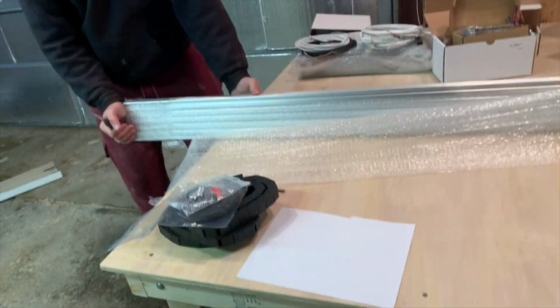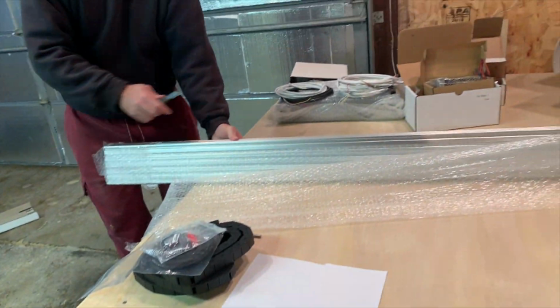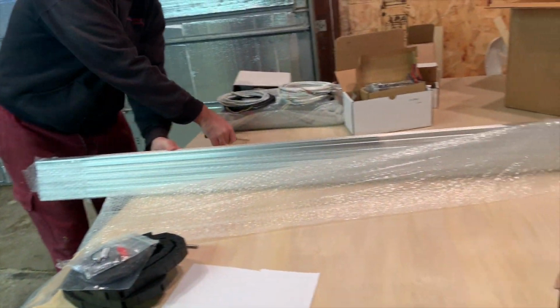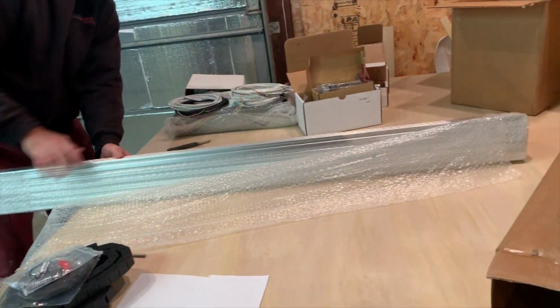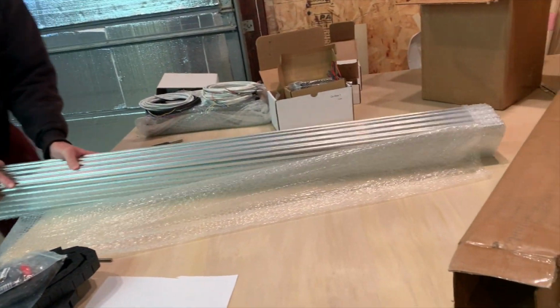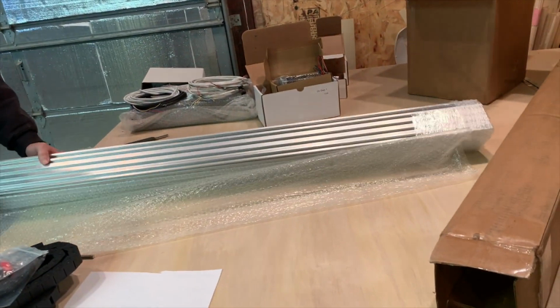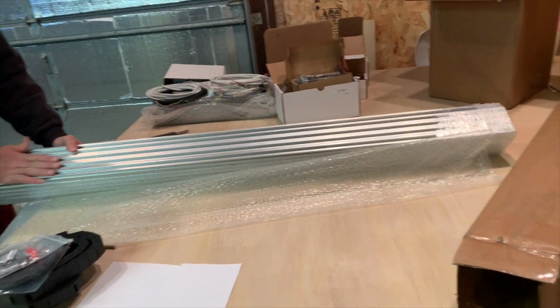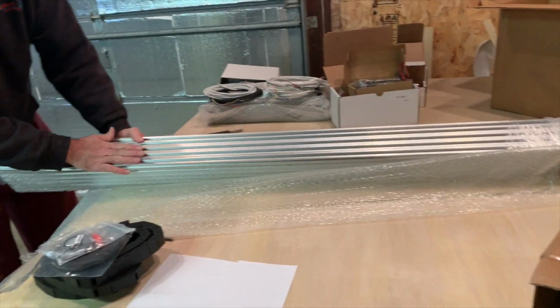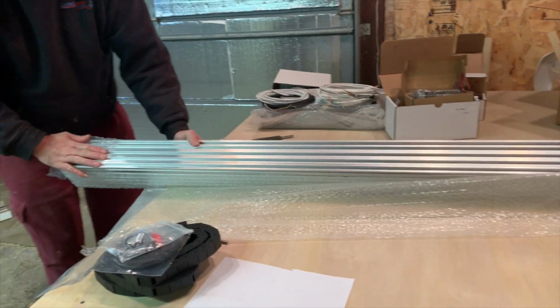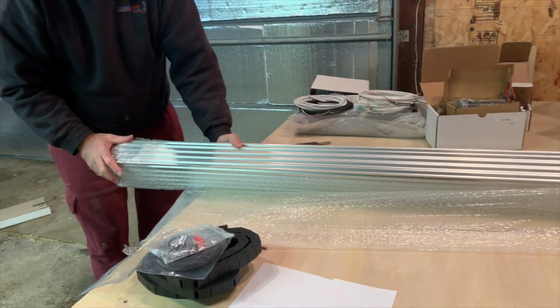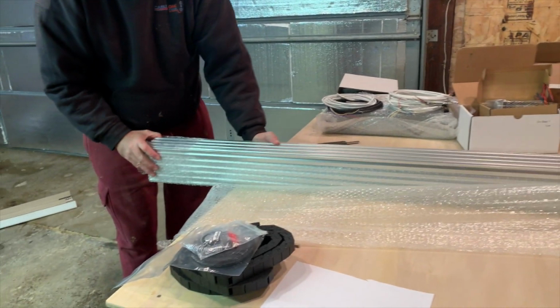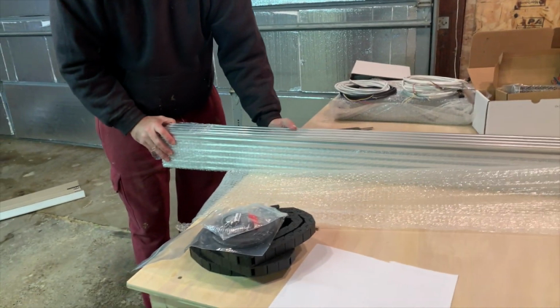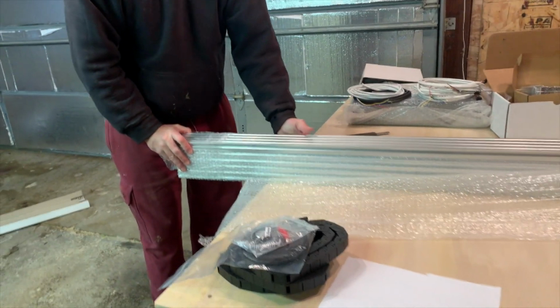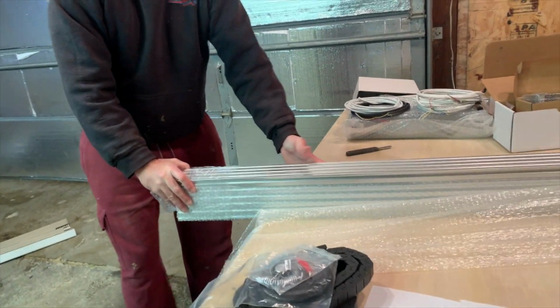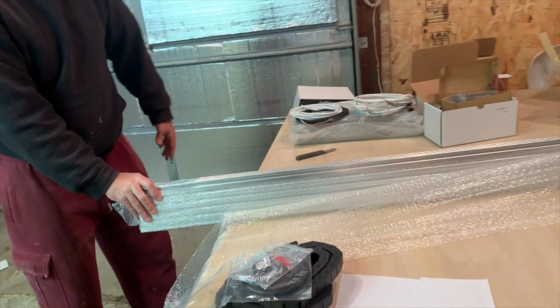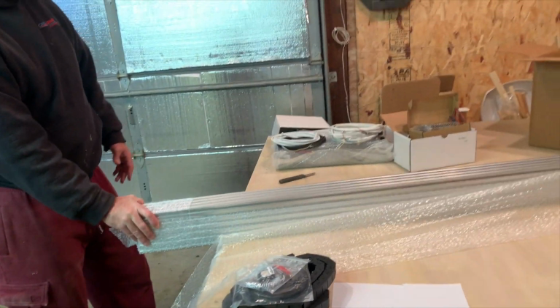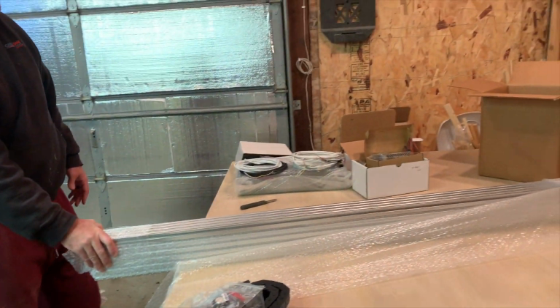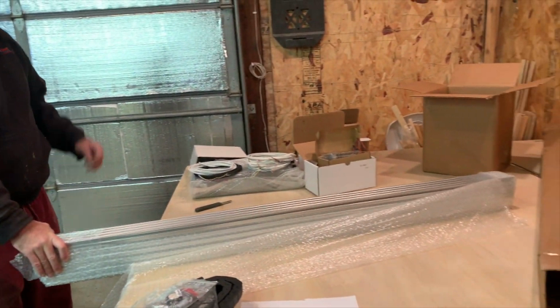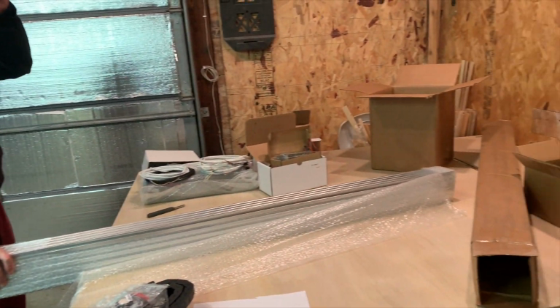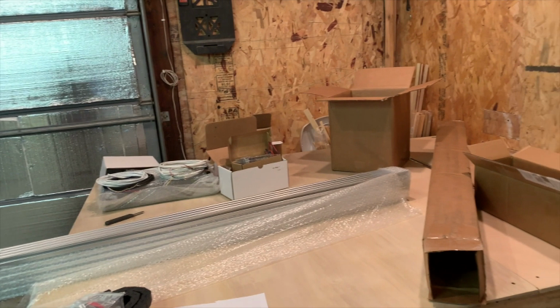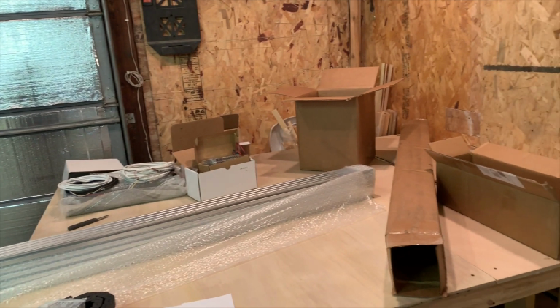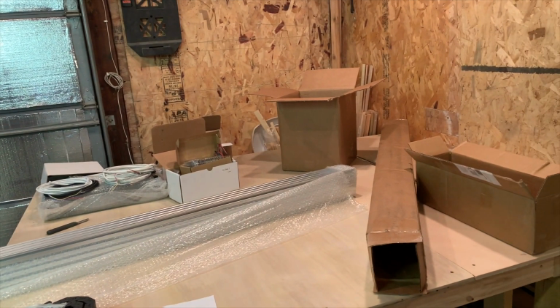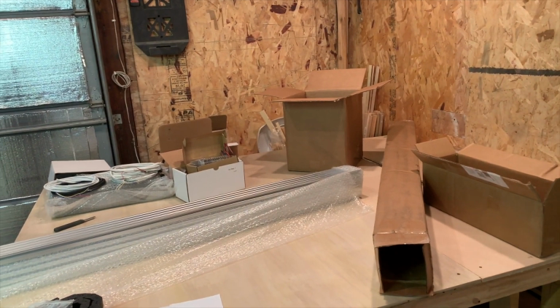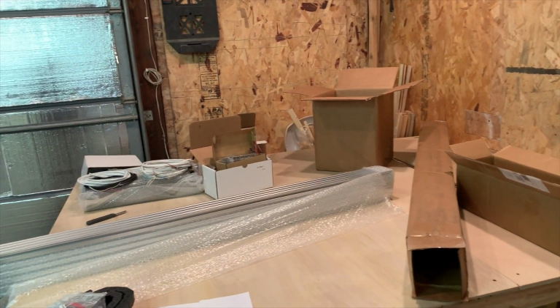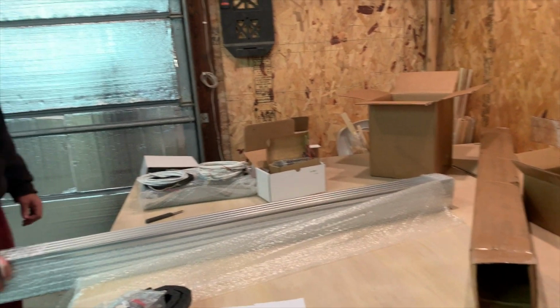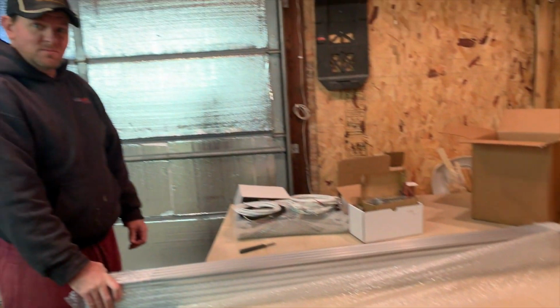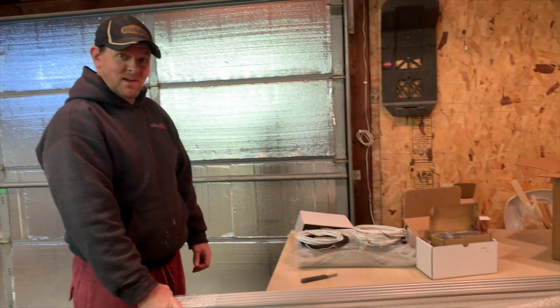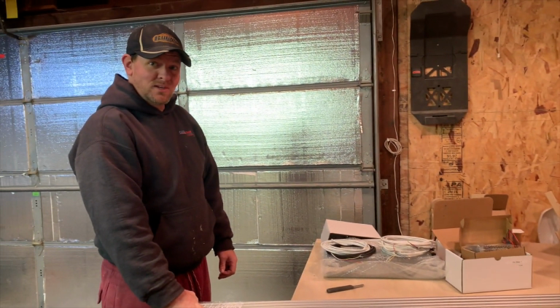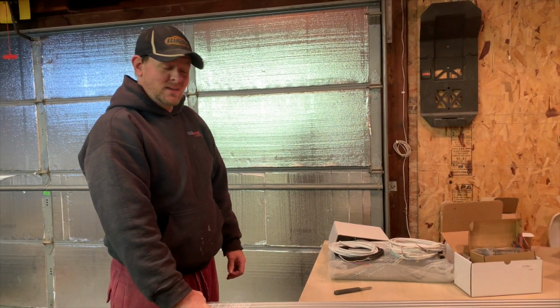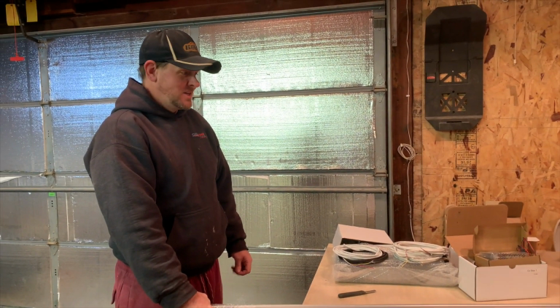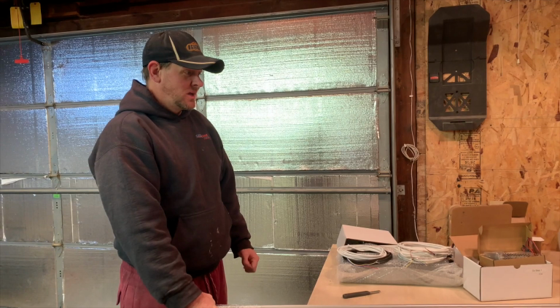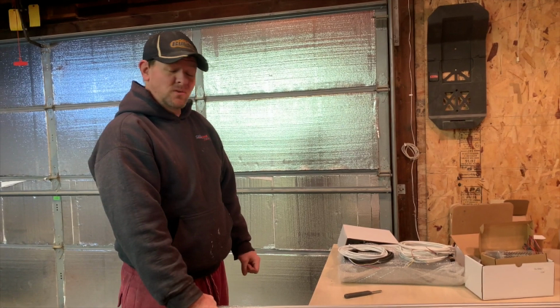That is nice. So that's everything that we have in the box. Now we get to start the process of putting this thing together and see if we can get some stuff cut.